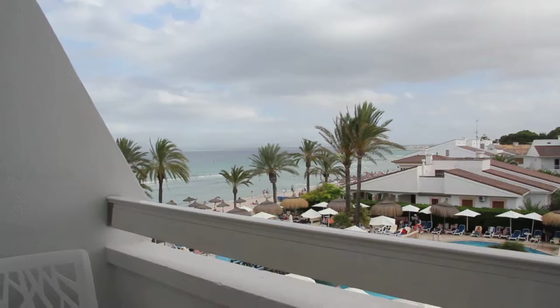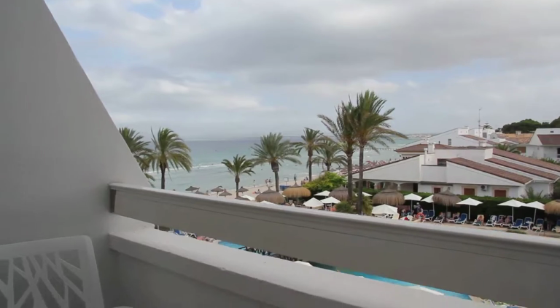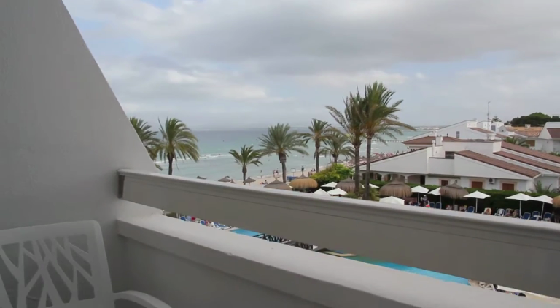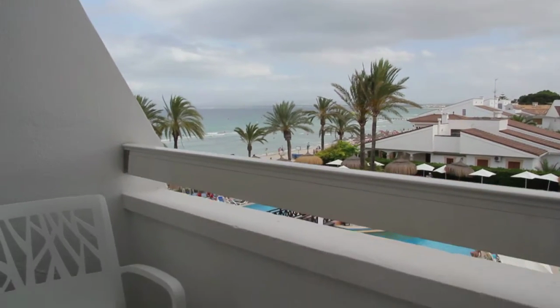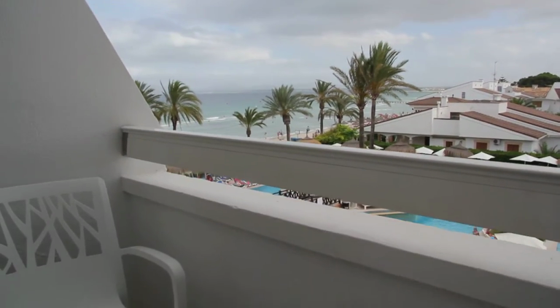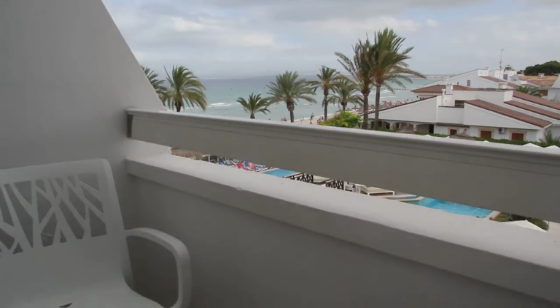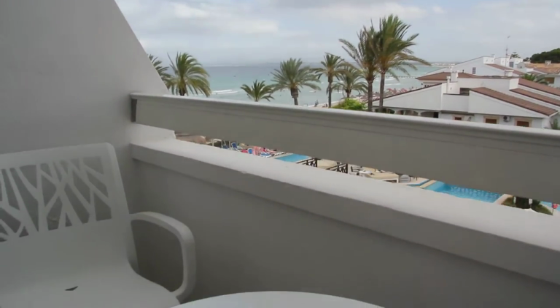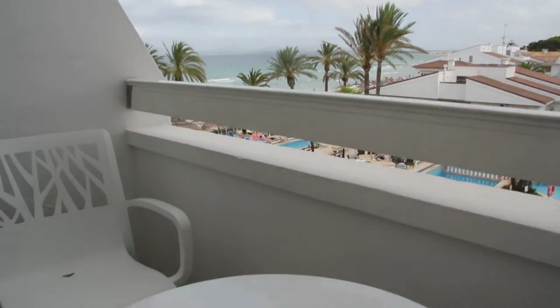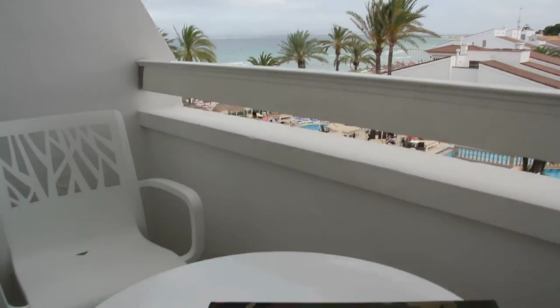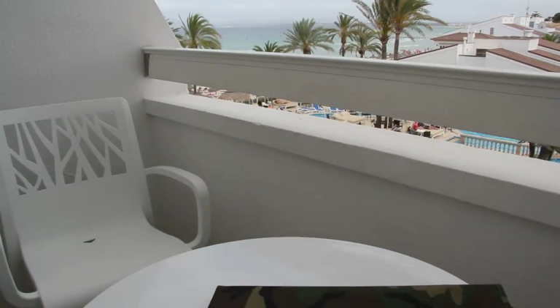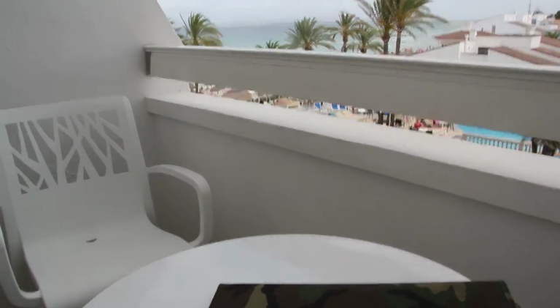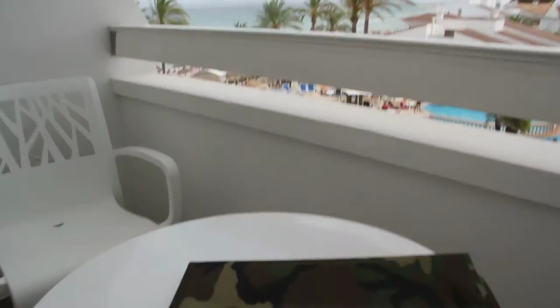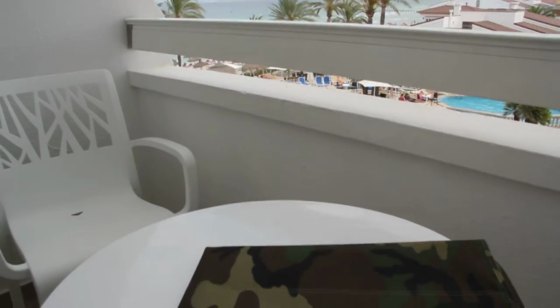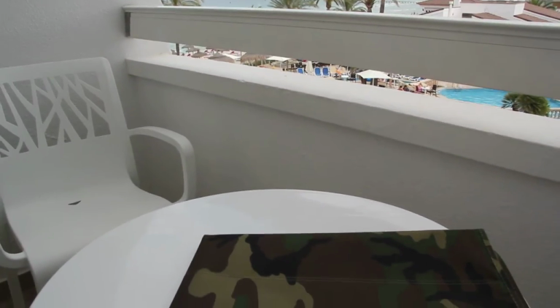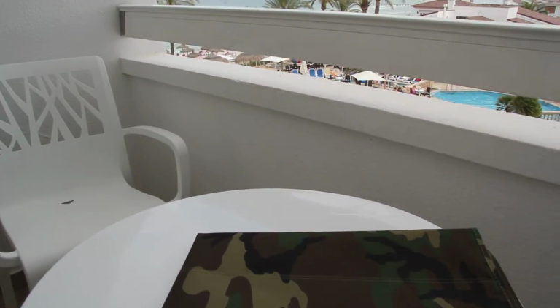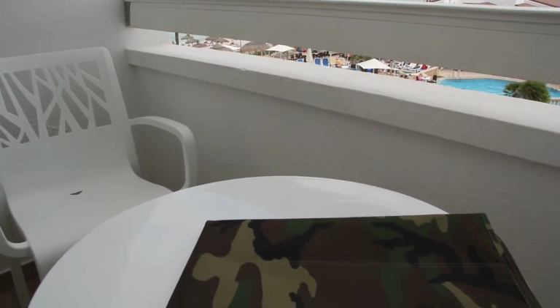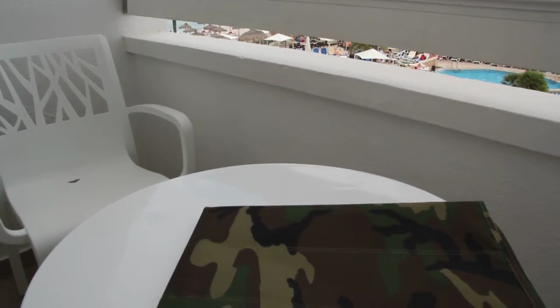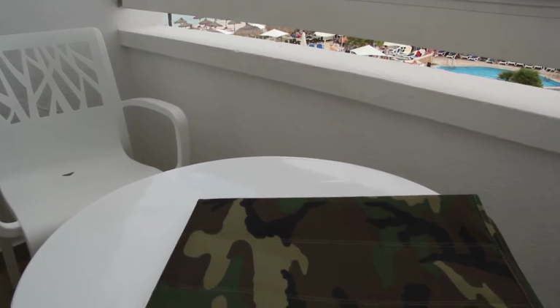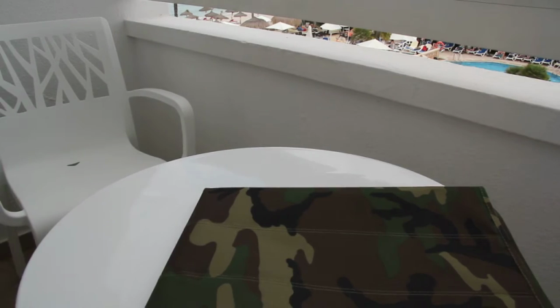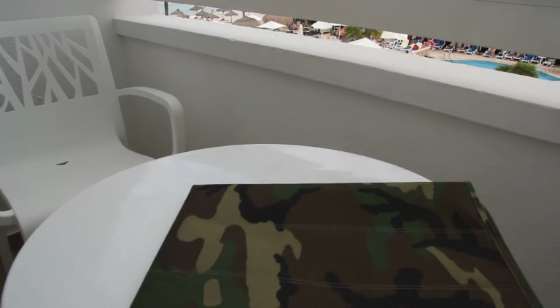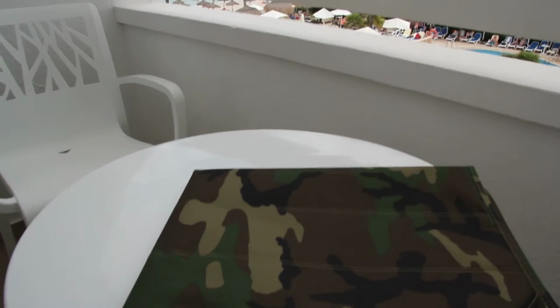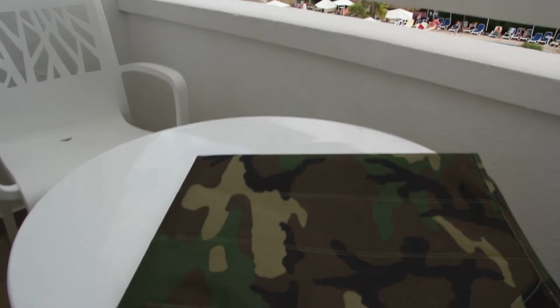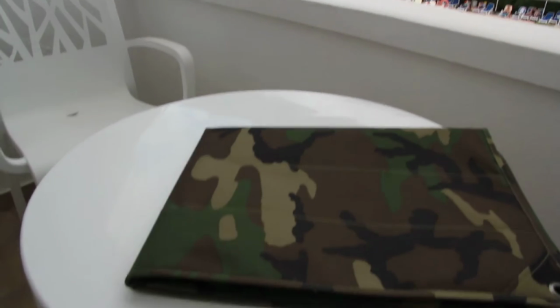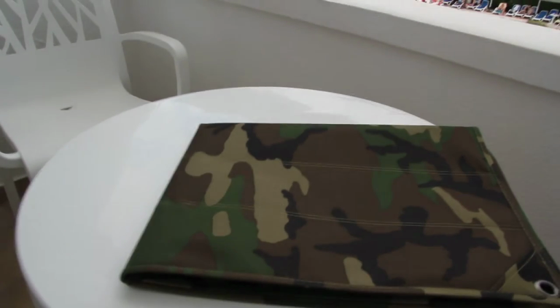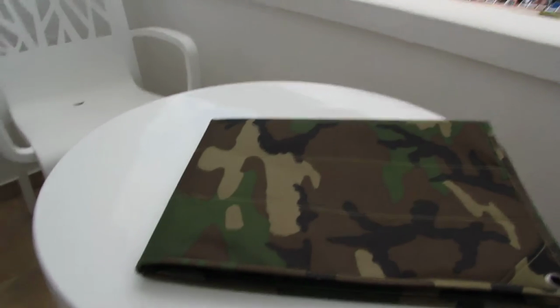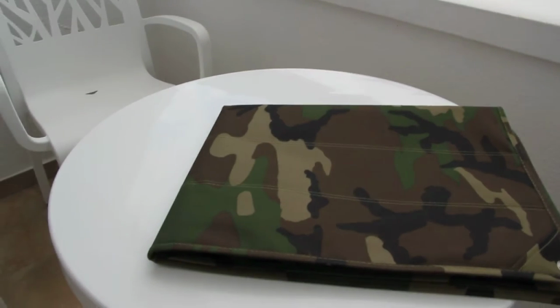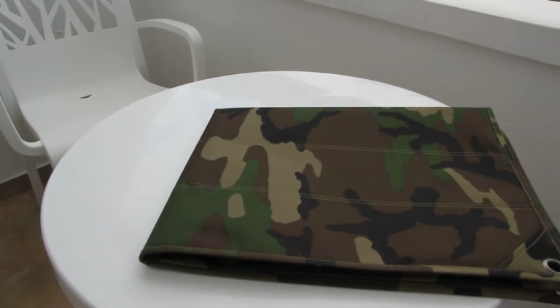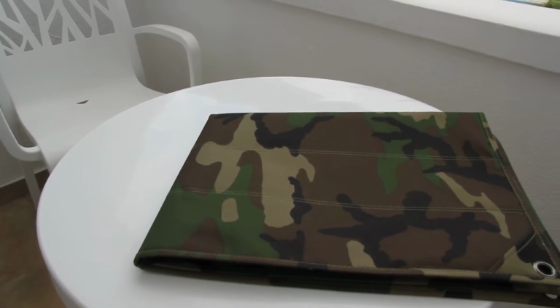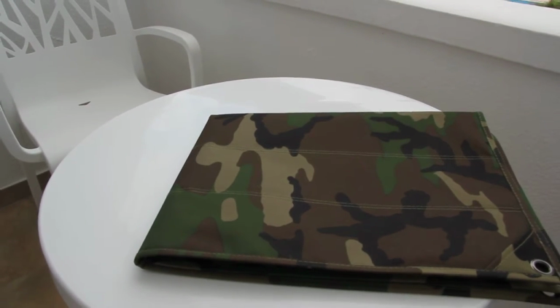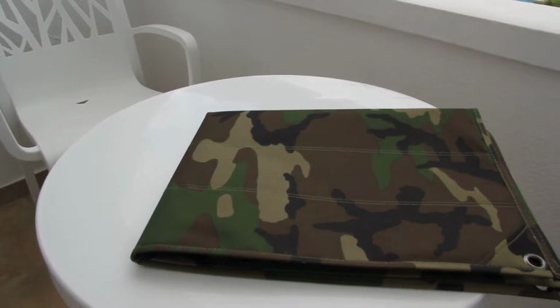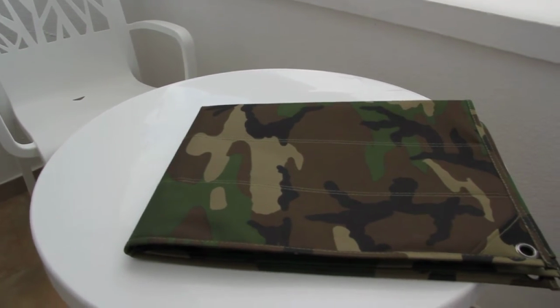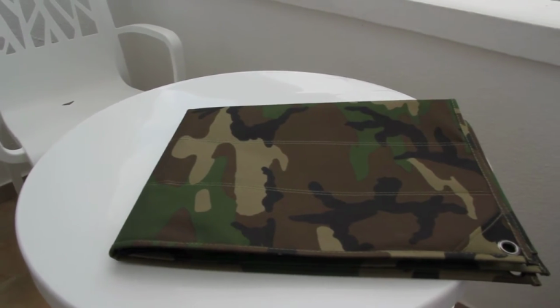Hi there! This is Martin from Tack Up Gear. Today I'm going to show you our Velcro wall mat.